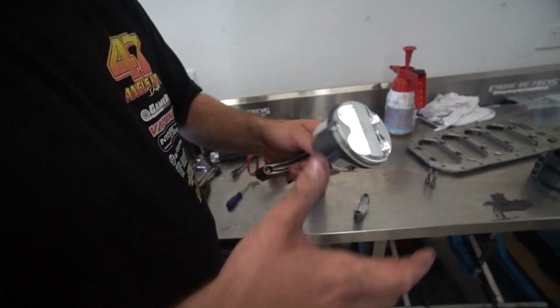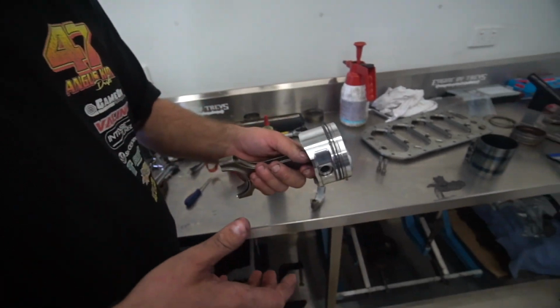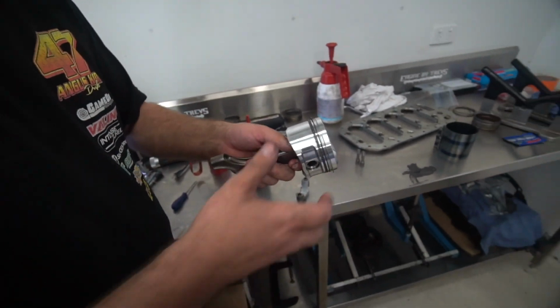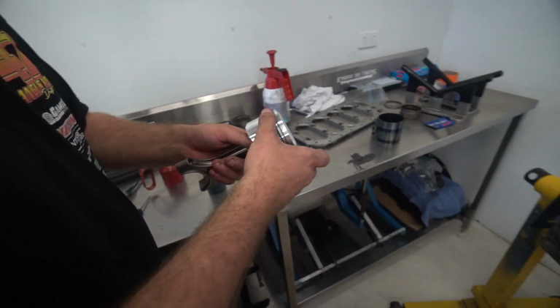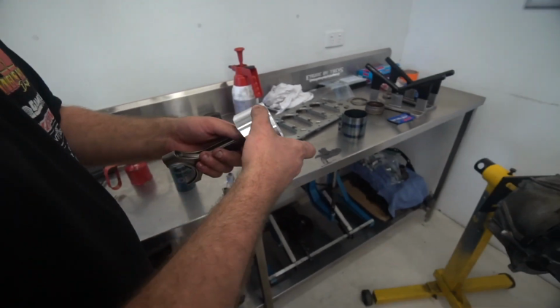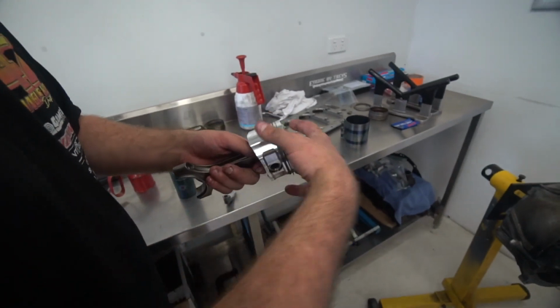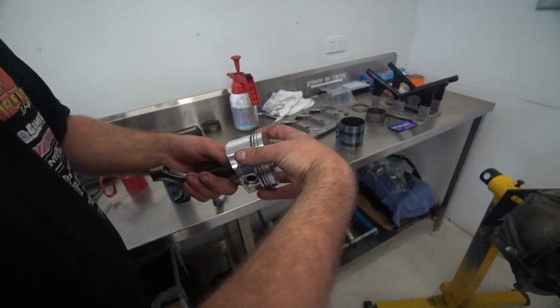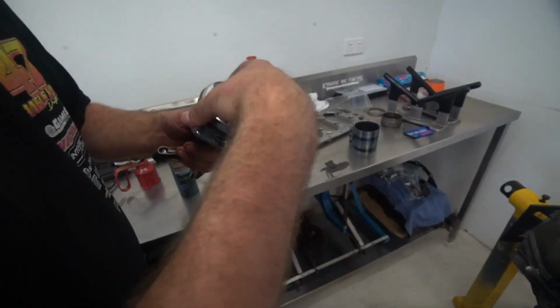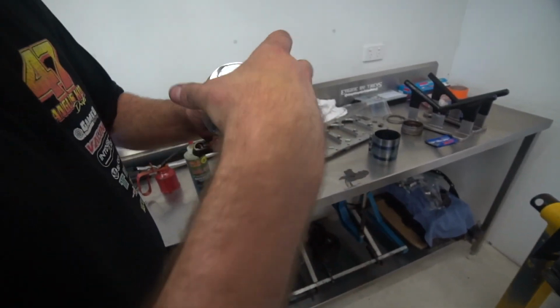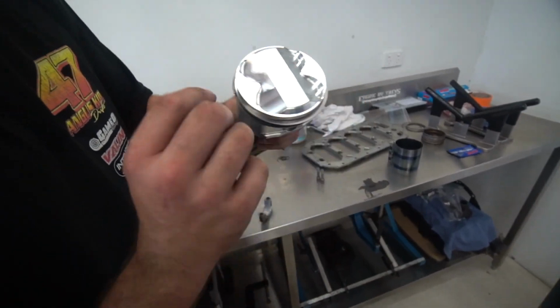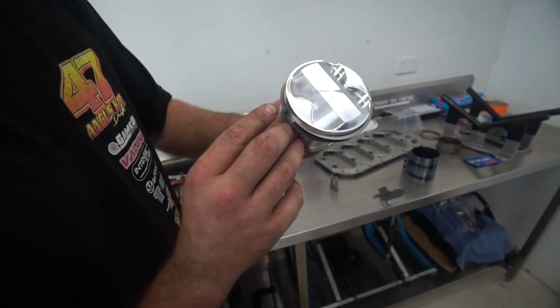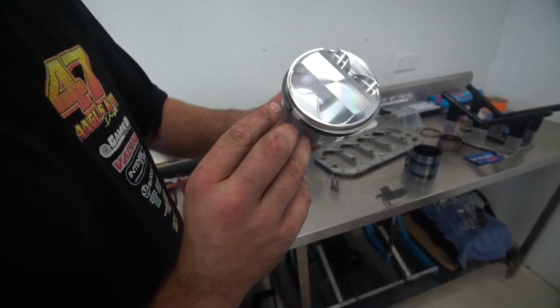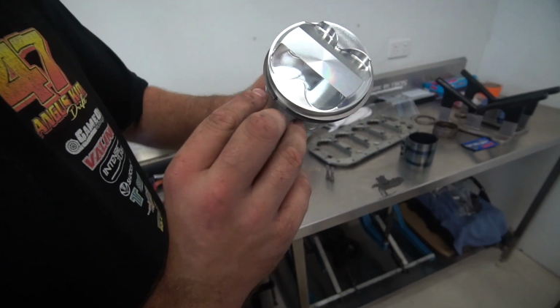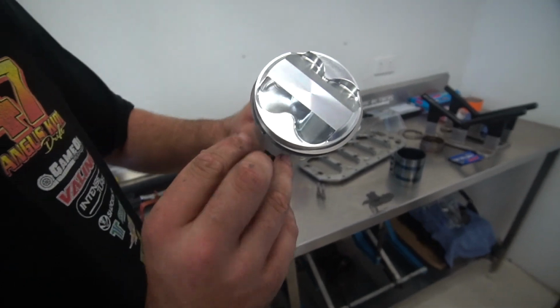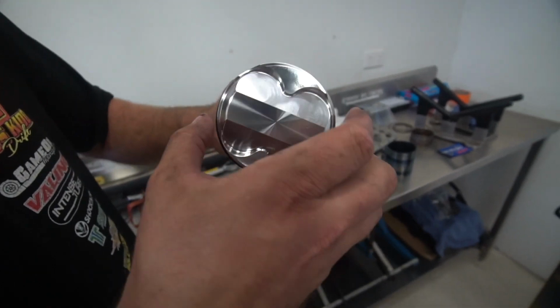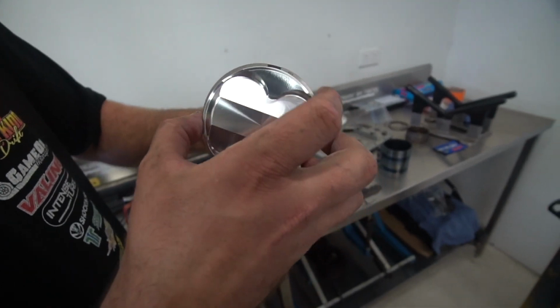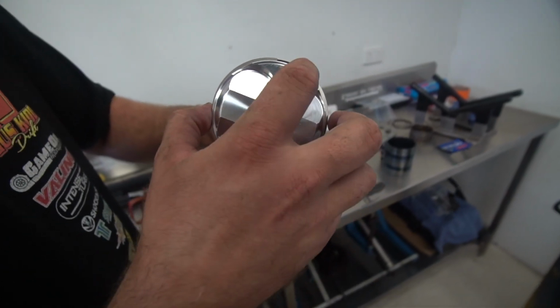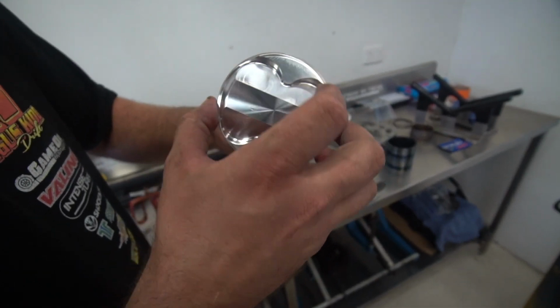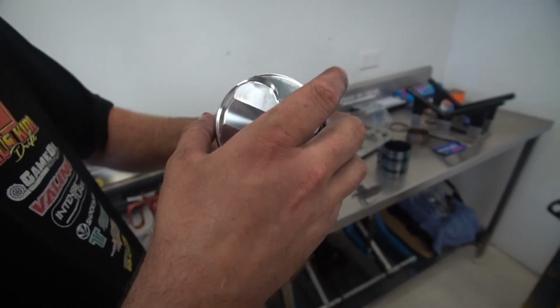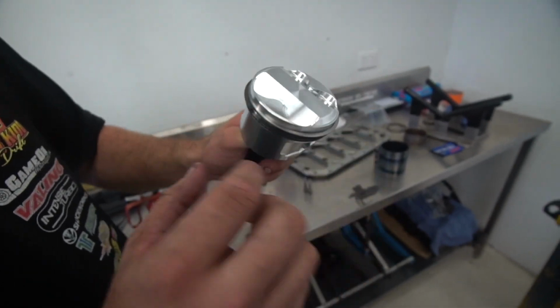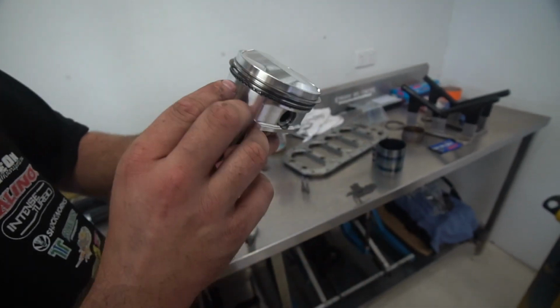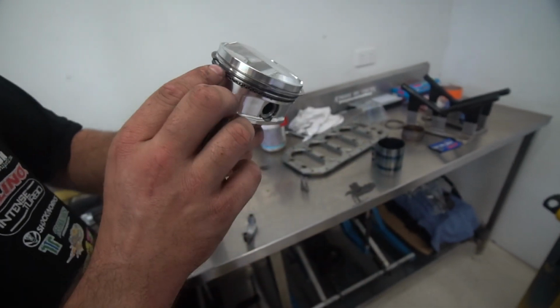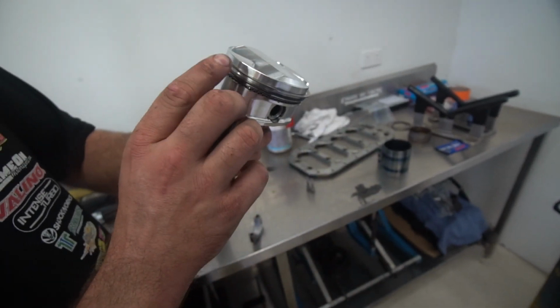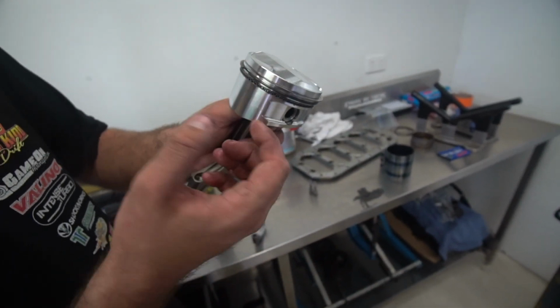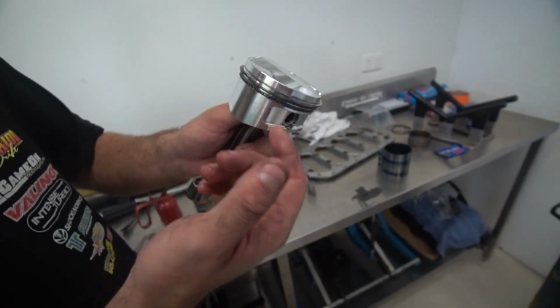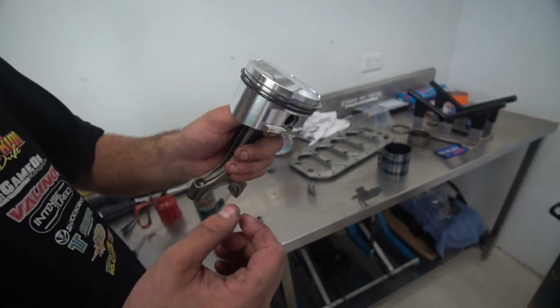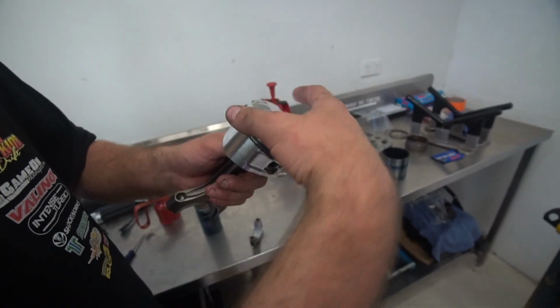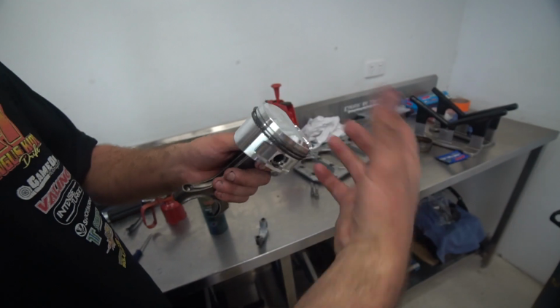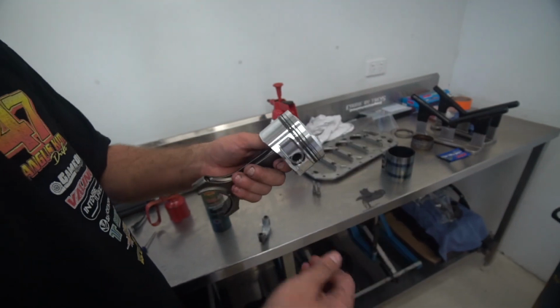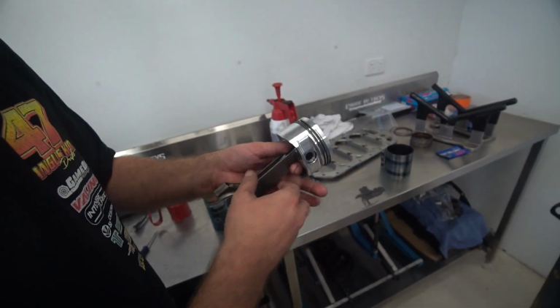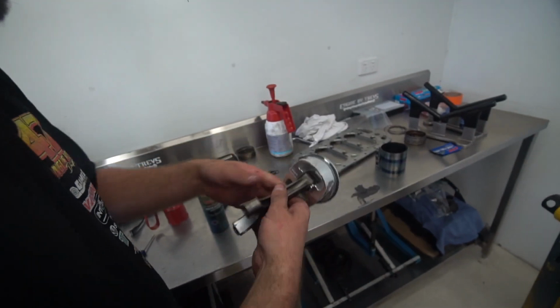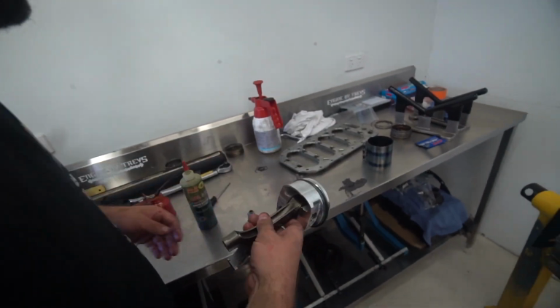Ring gaps — opposites. The little part numbers here always face the top; they are directional. This is a scraper more than anything. So that's ready.